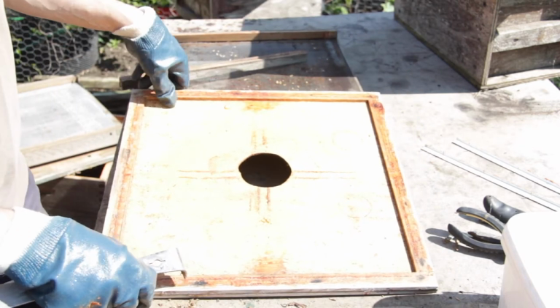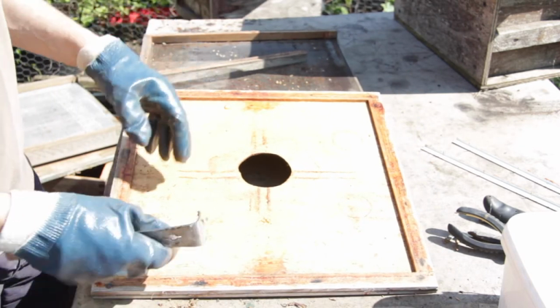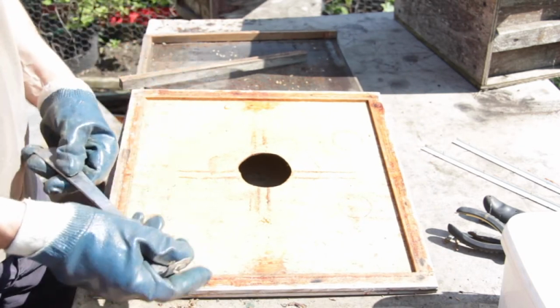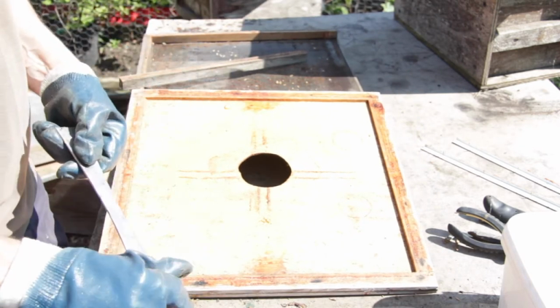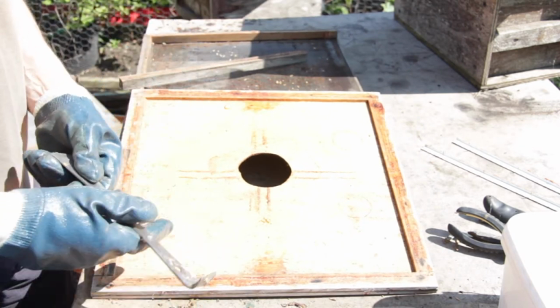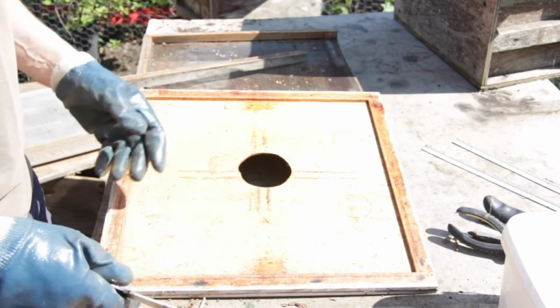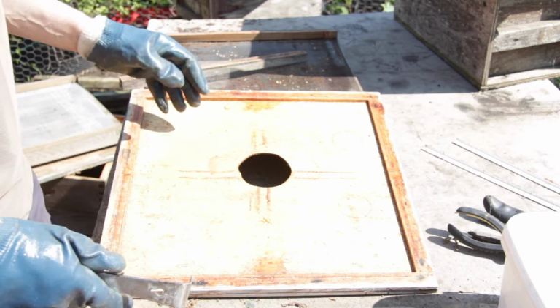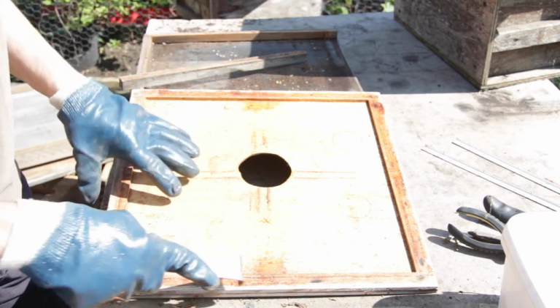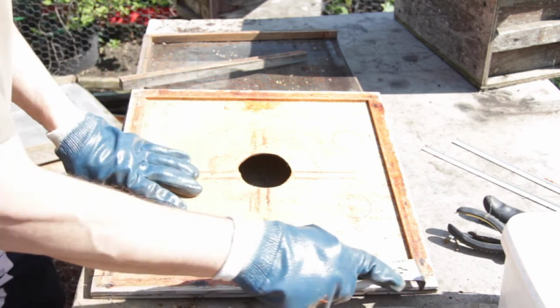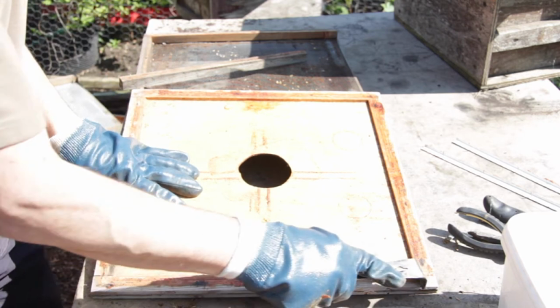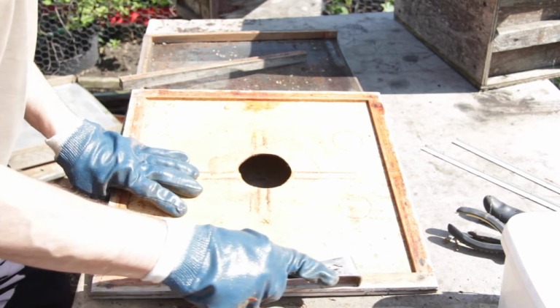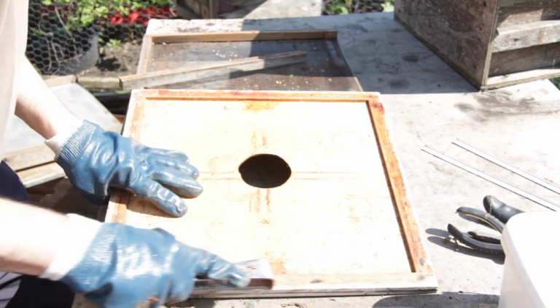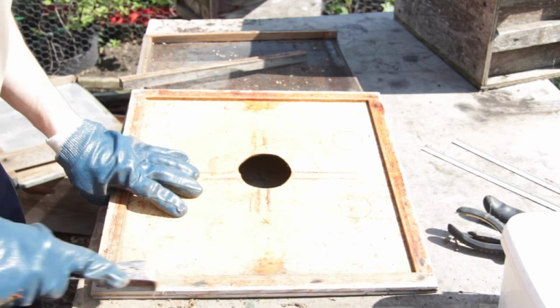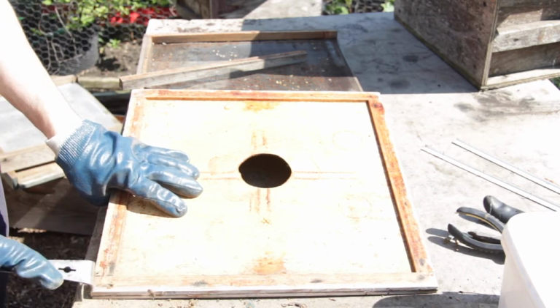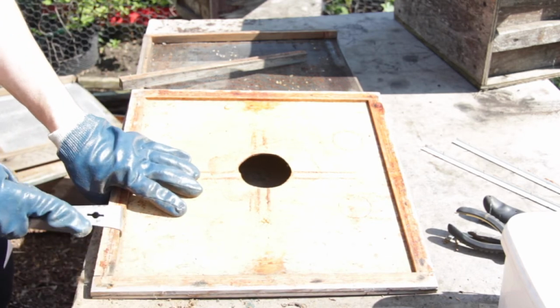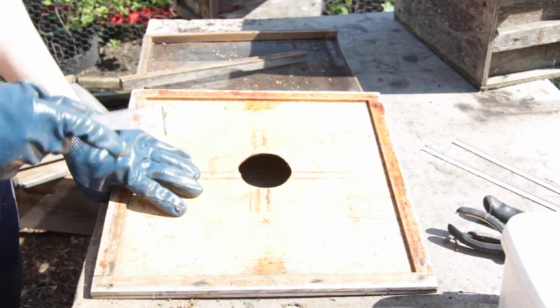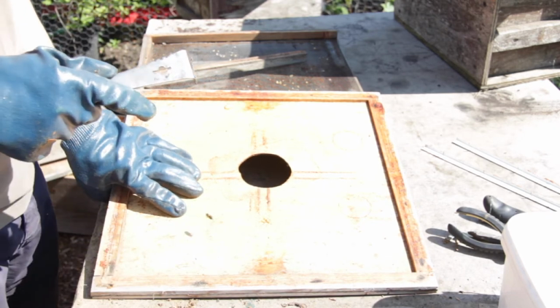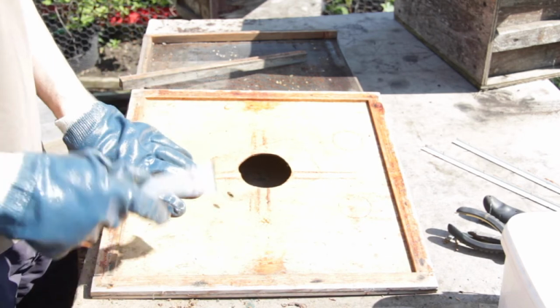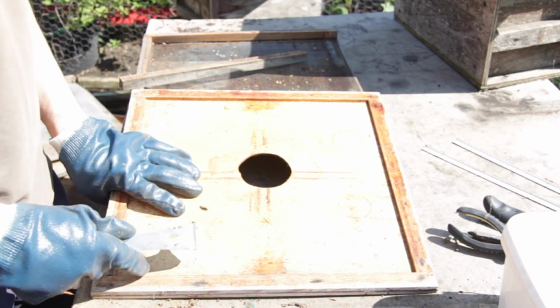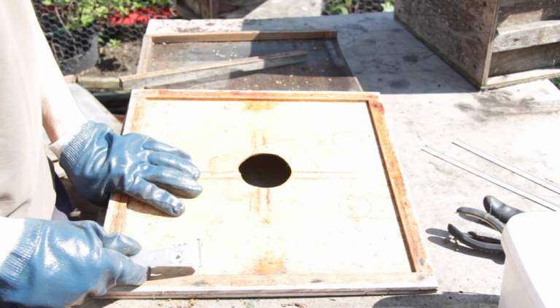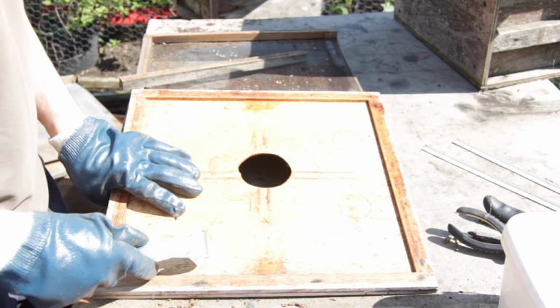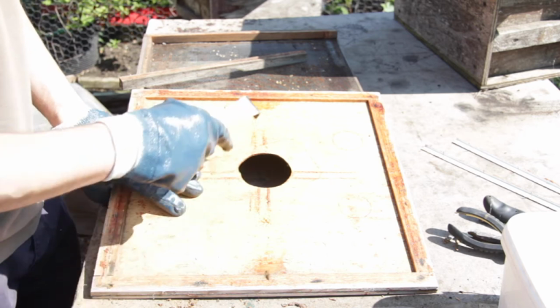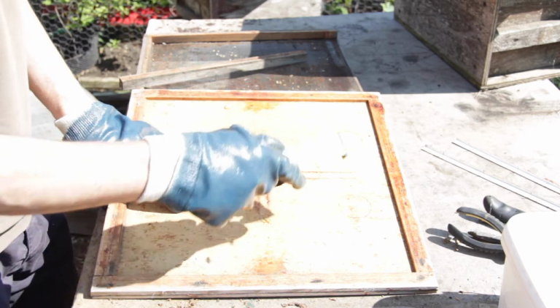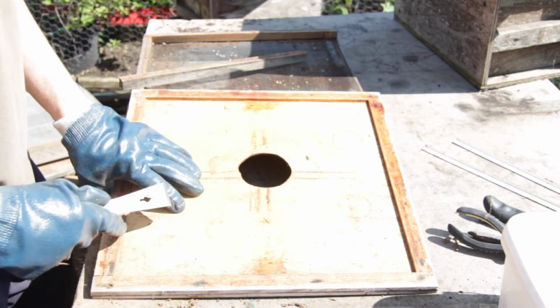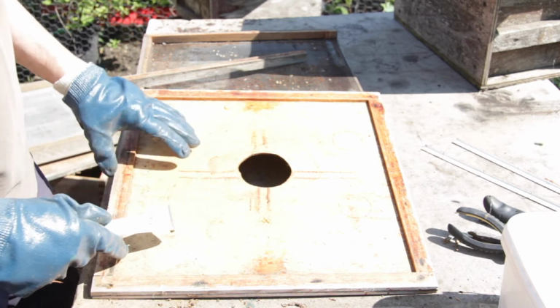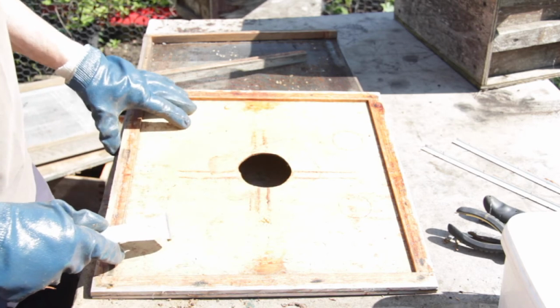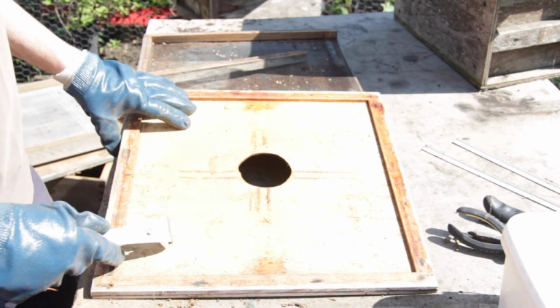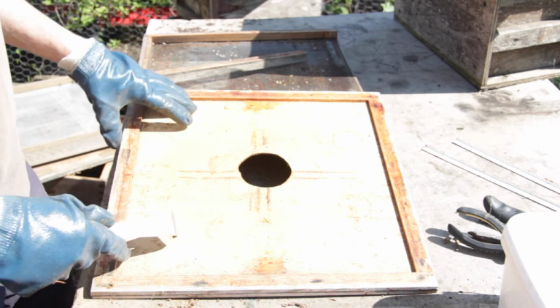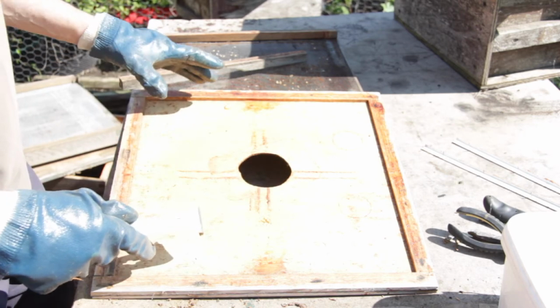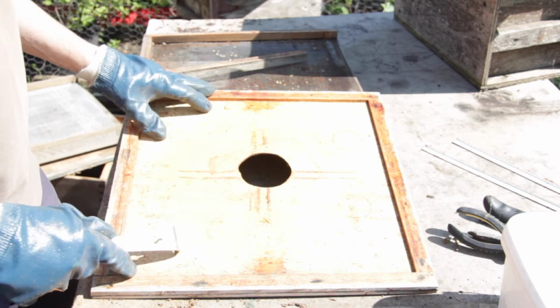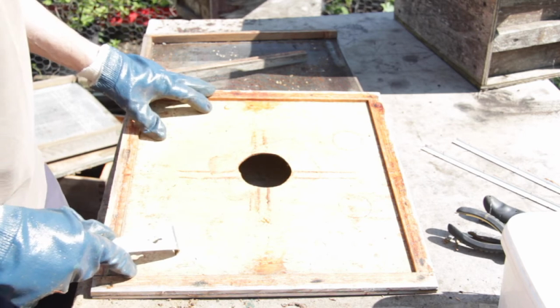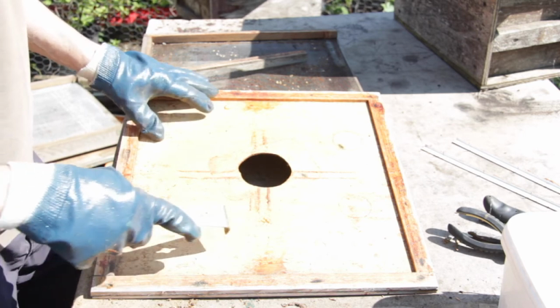Finally here's the crown board and we're going to do exactly the same — scrape all of the propolis and wax off and prepare it ready for scorching.